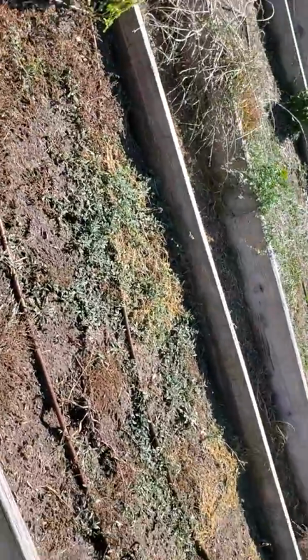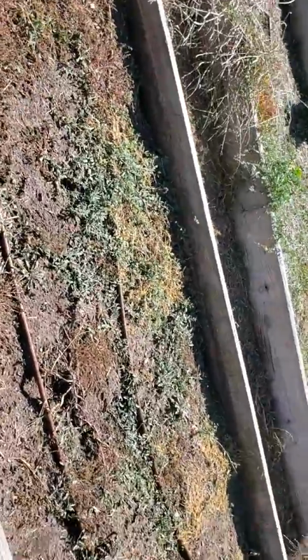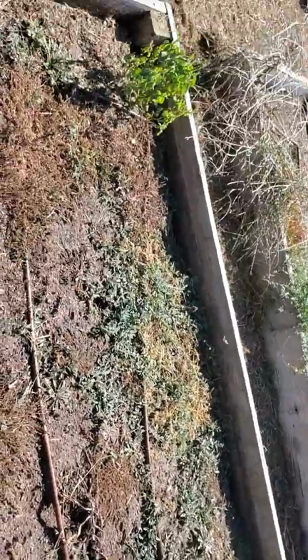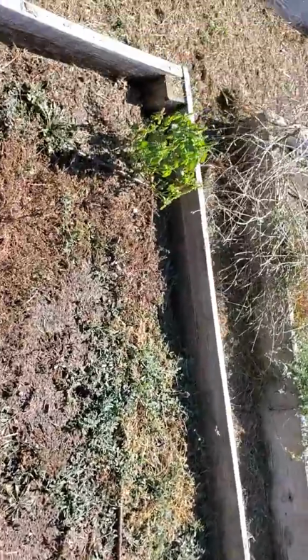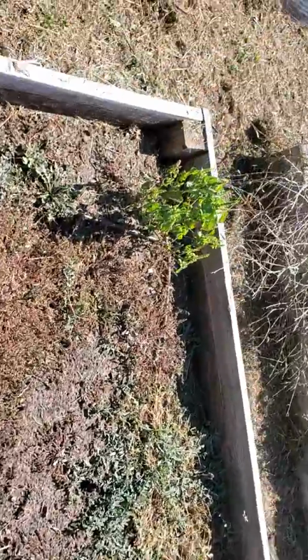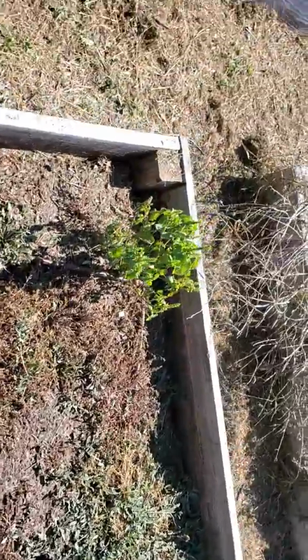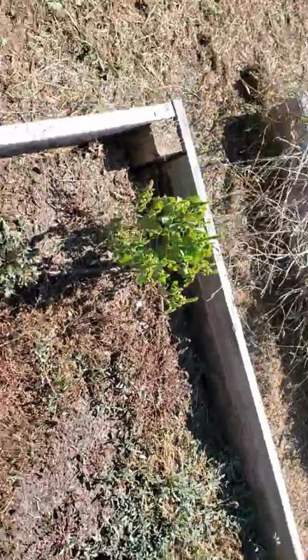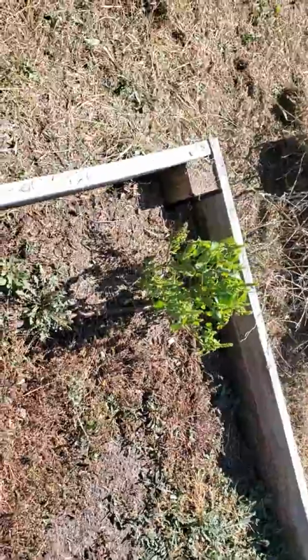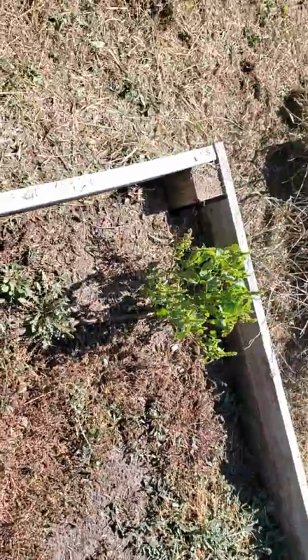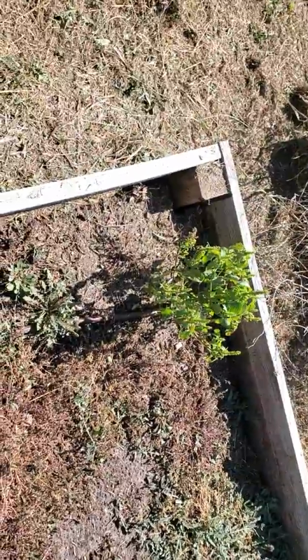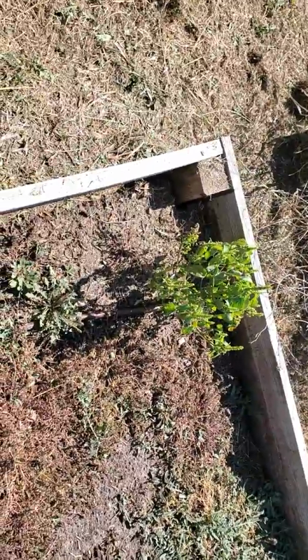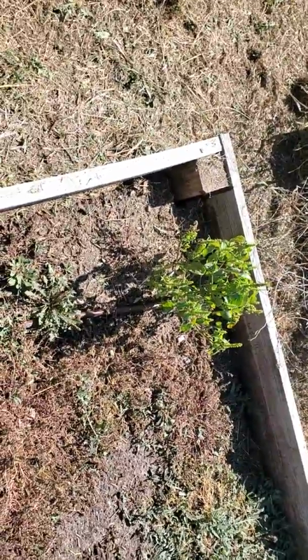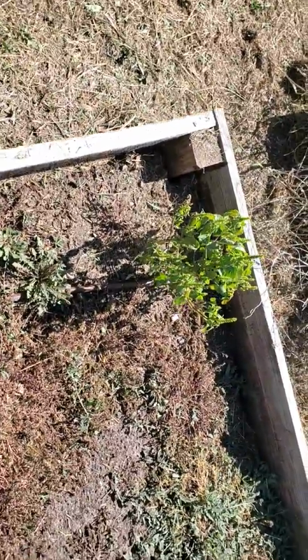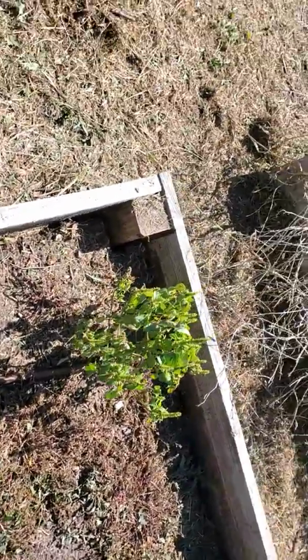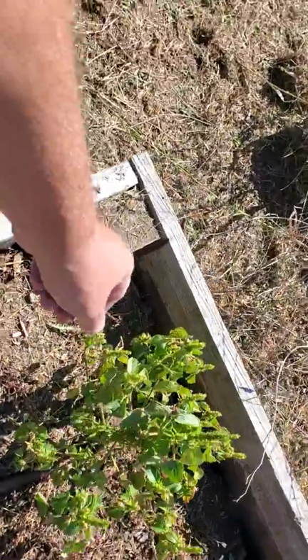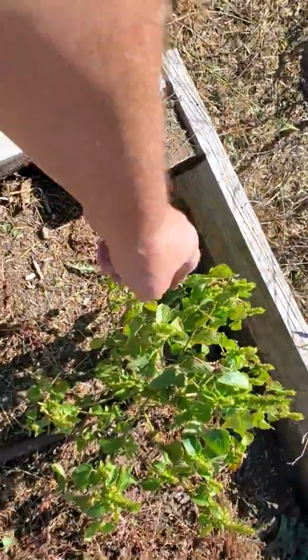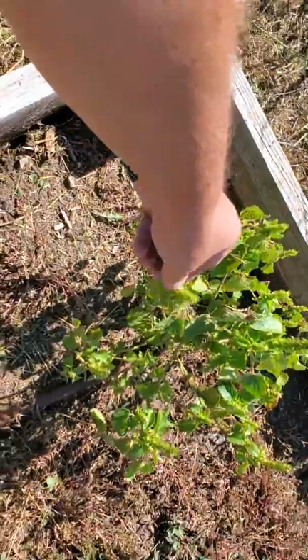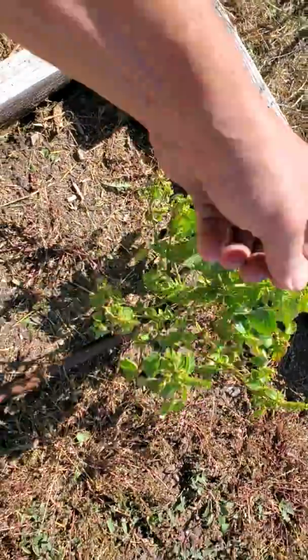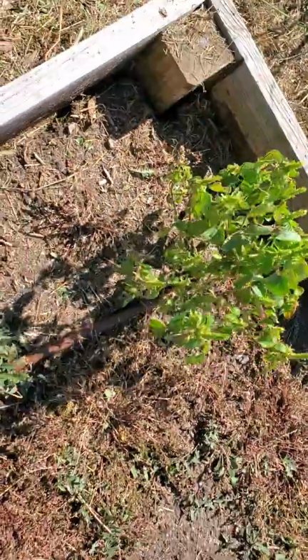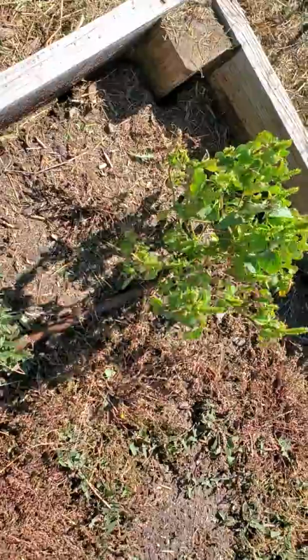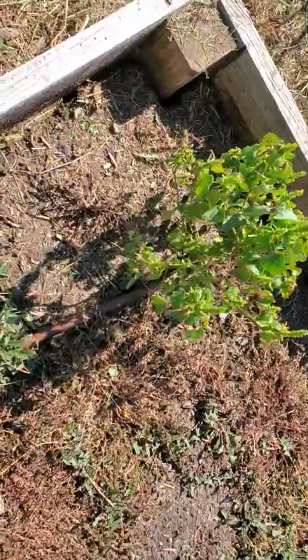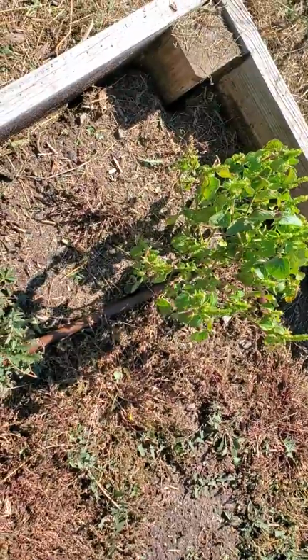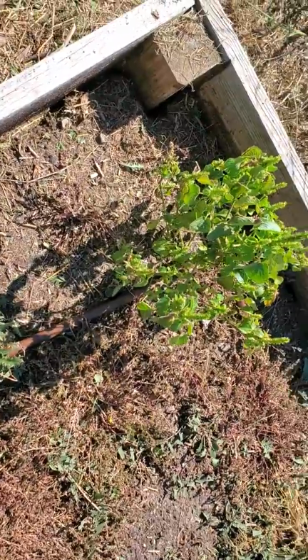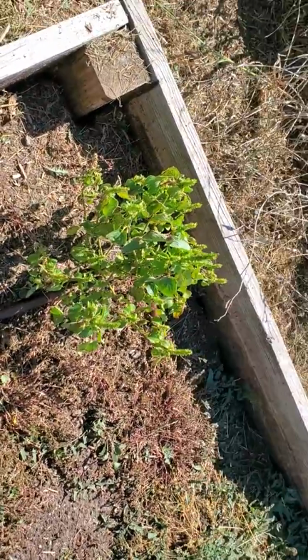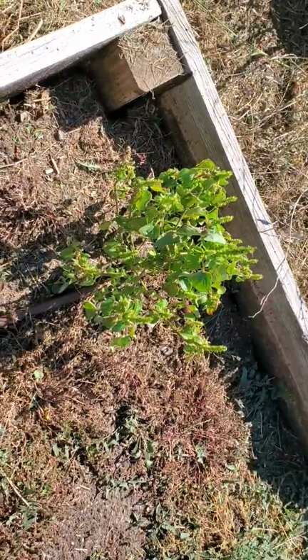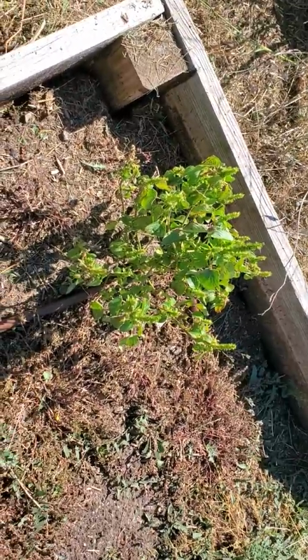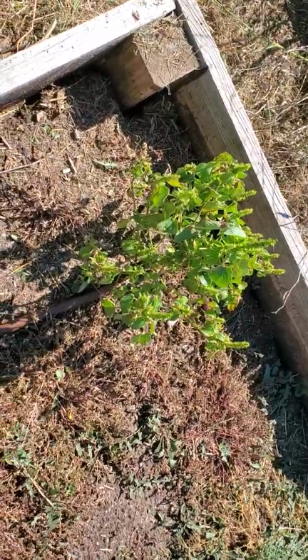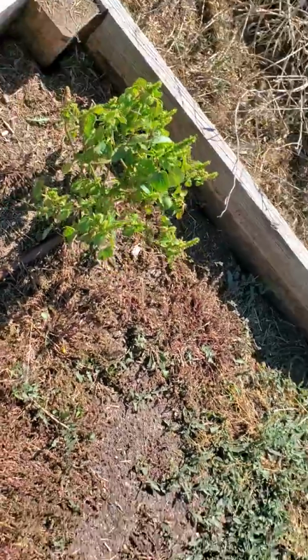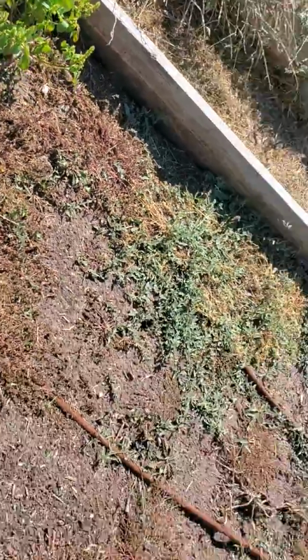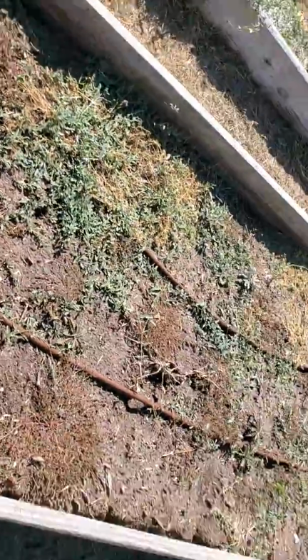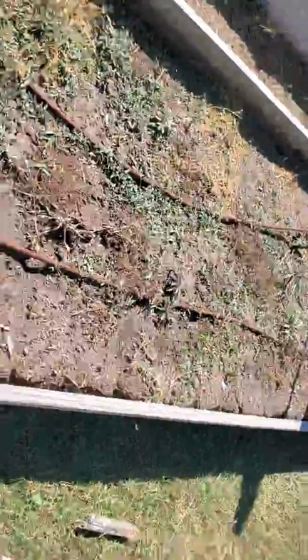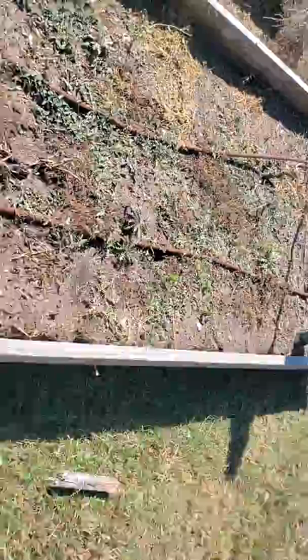That's a weed or something — wait, is that basil? No, that's not basil.